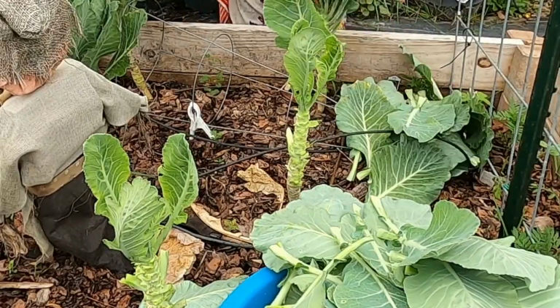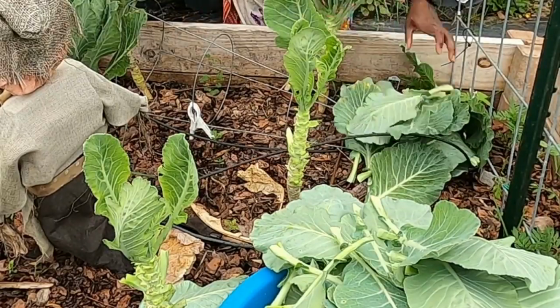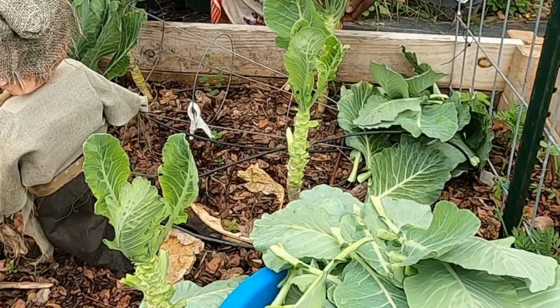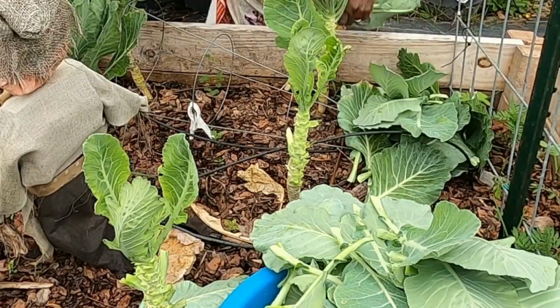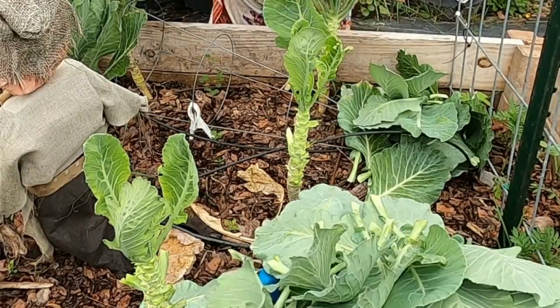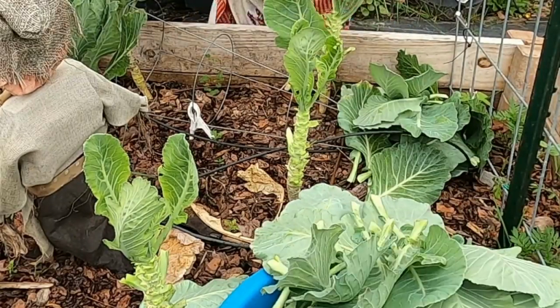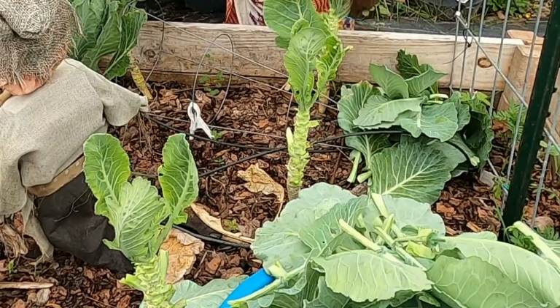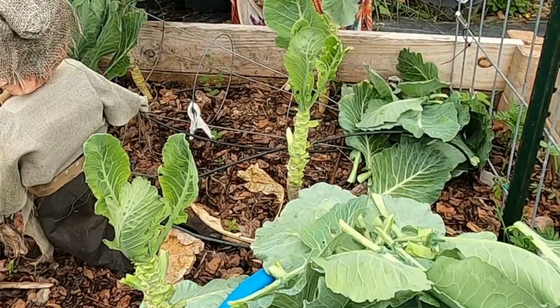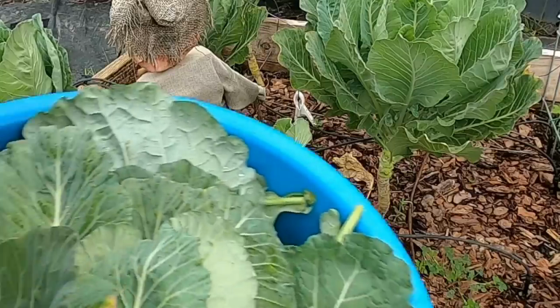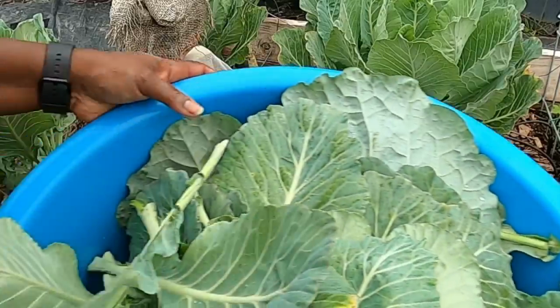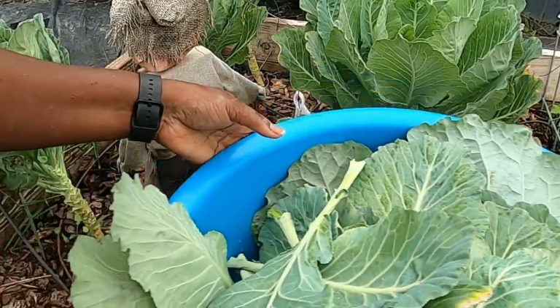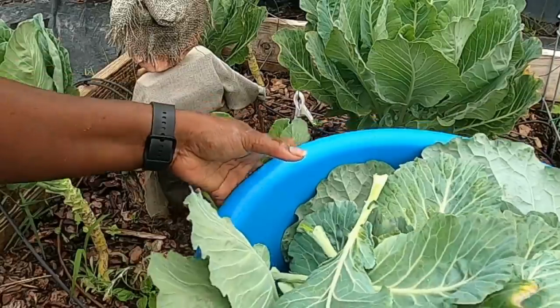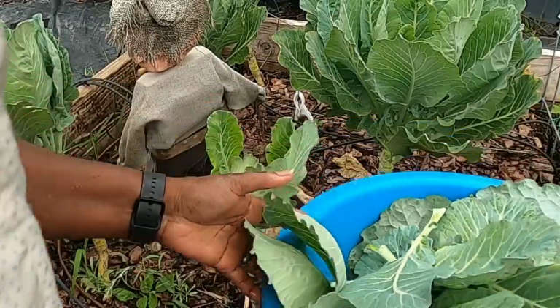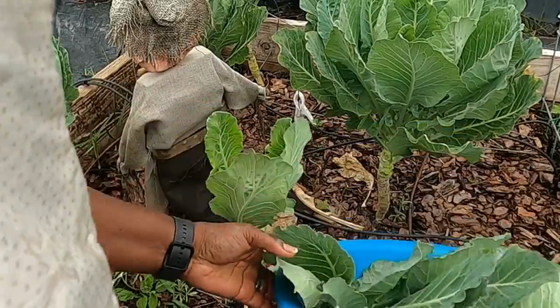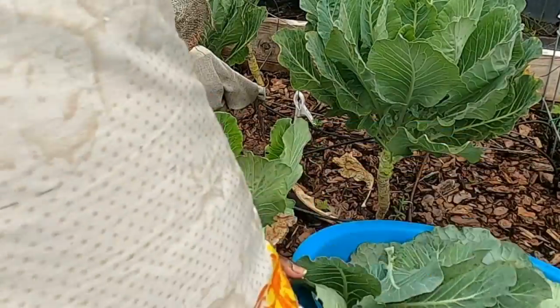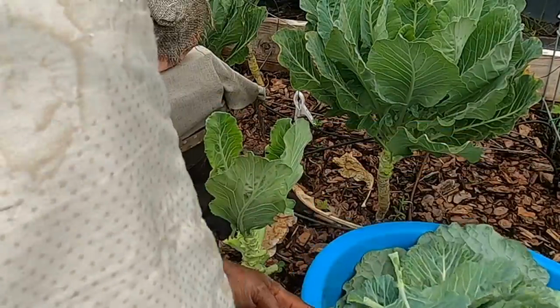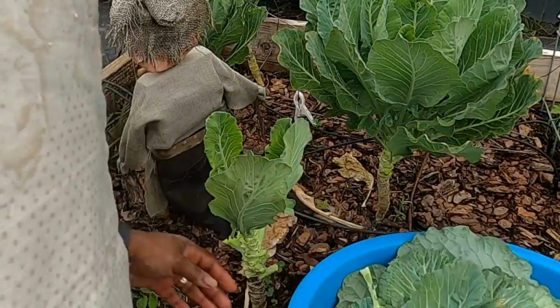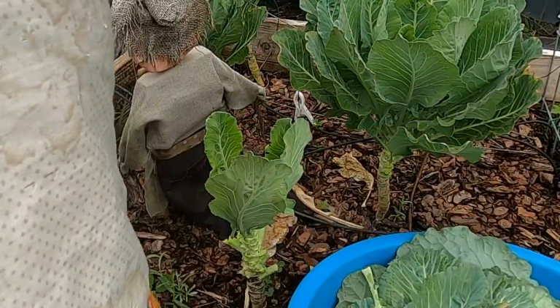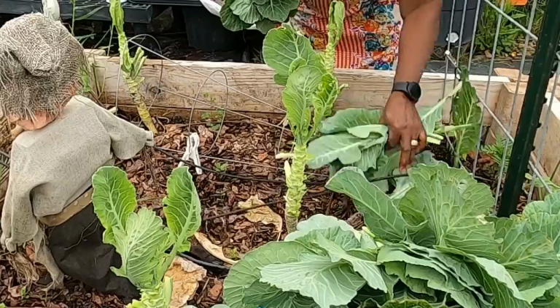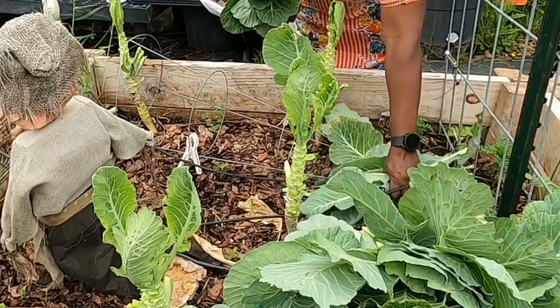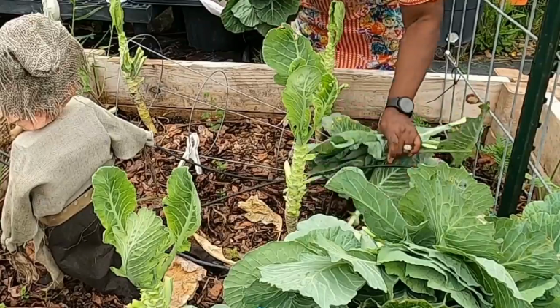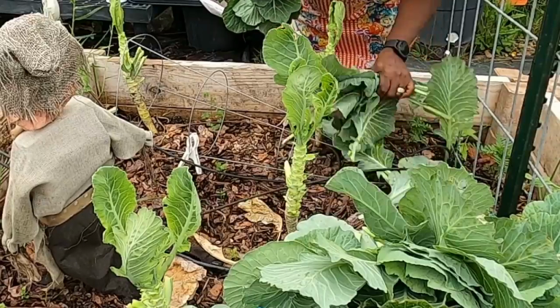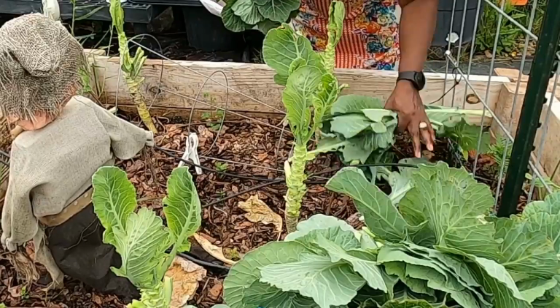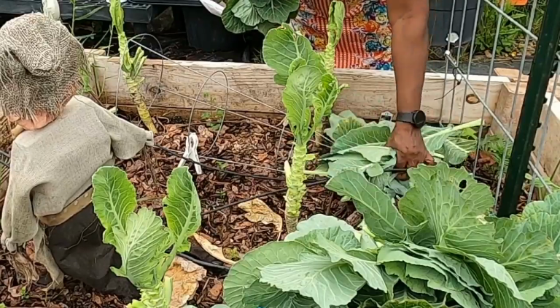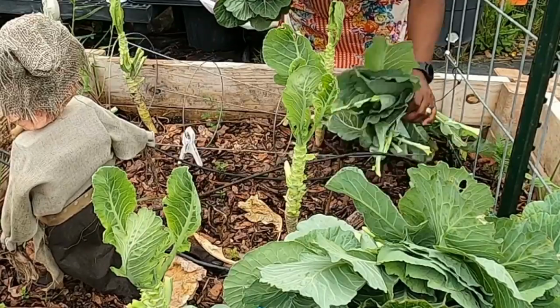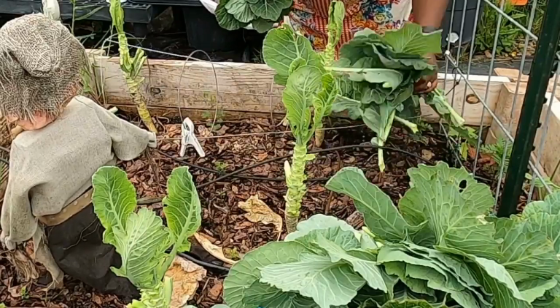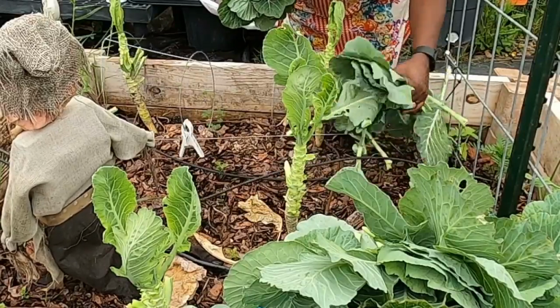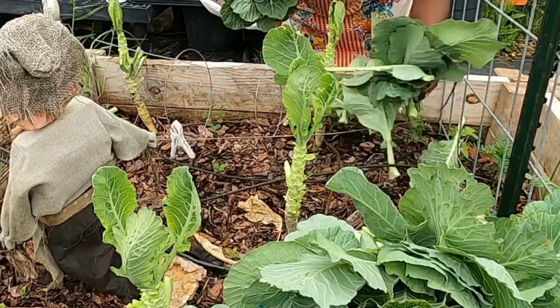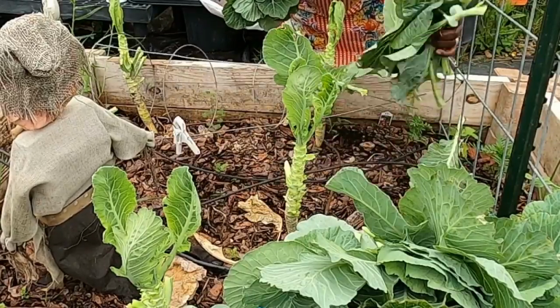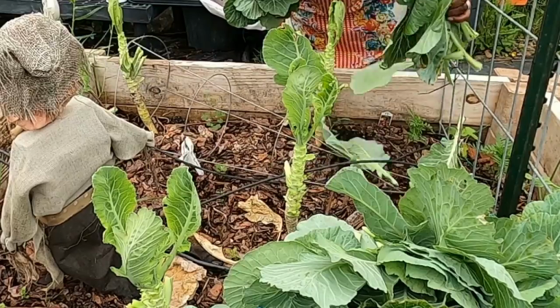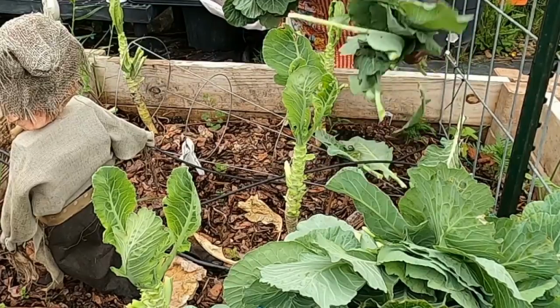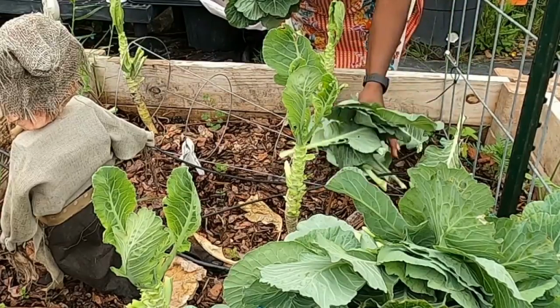Look at this beautiful bunch of collard greens we've collected. The vibrant green leaves are packed with nutrients and flavor. These will make a perfect addition to our upcoming meals.